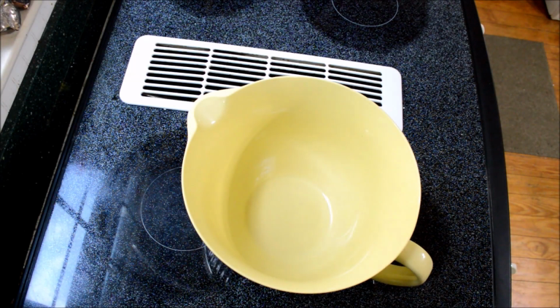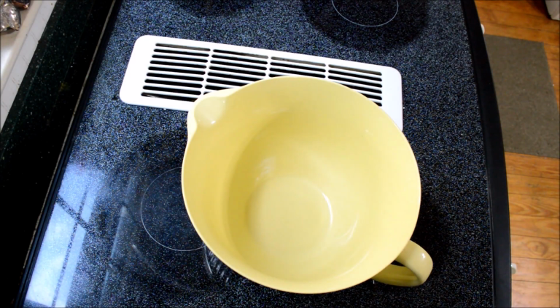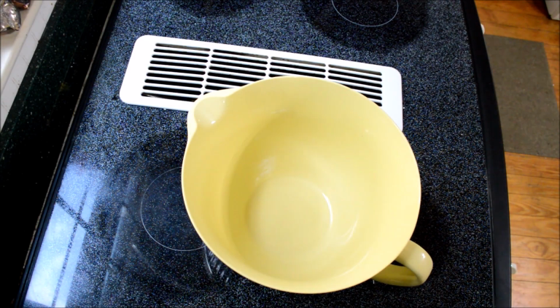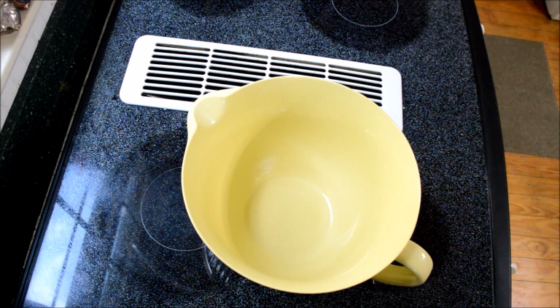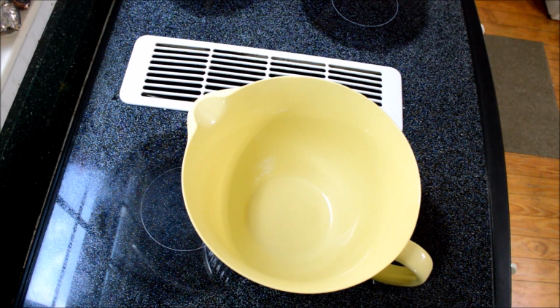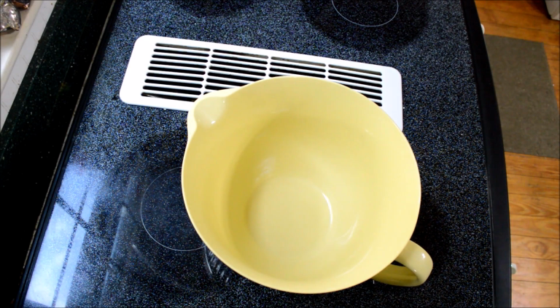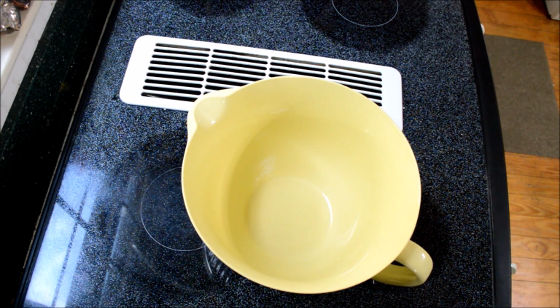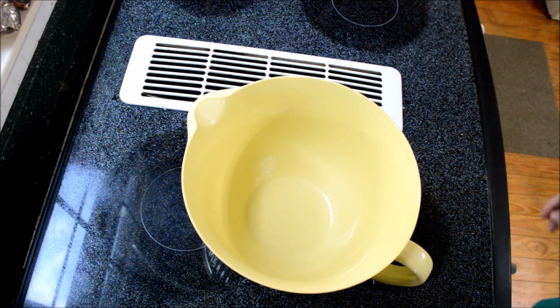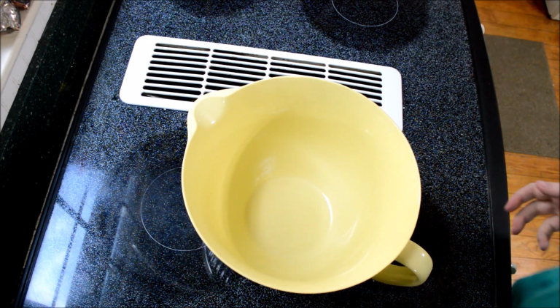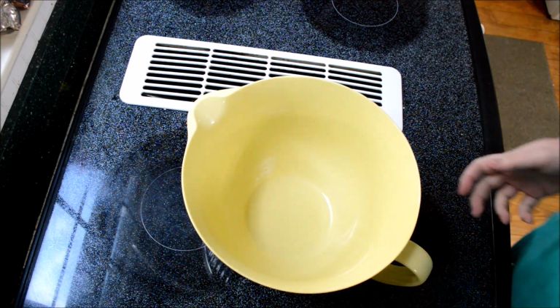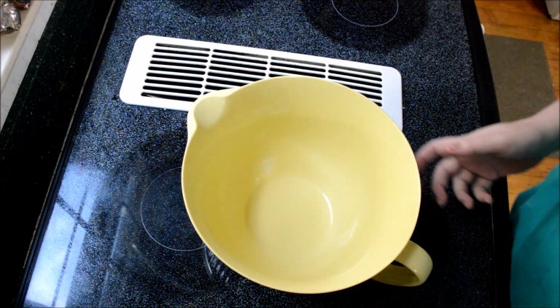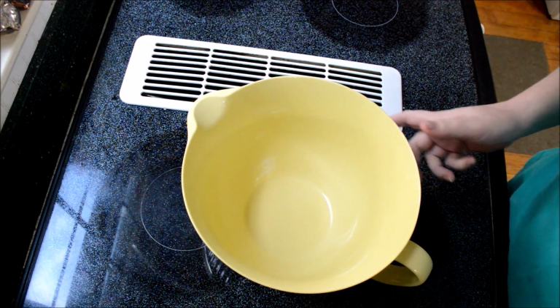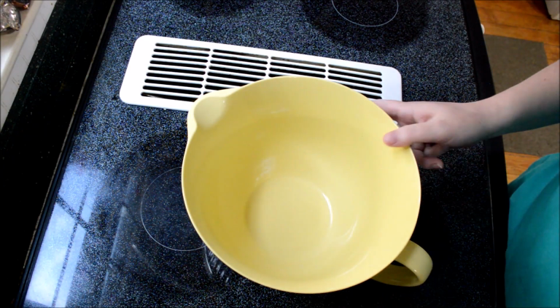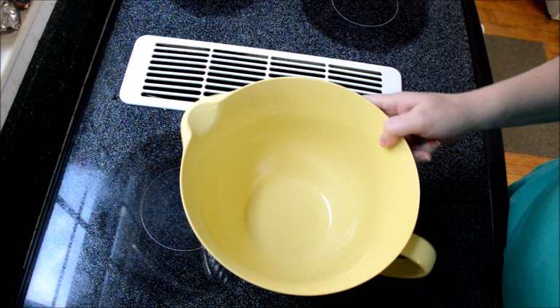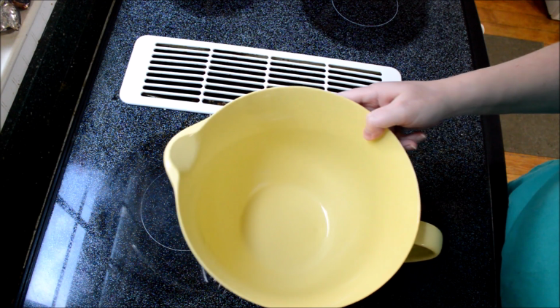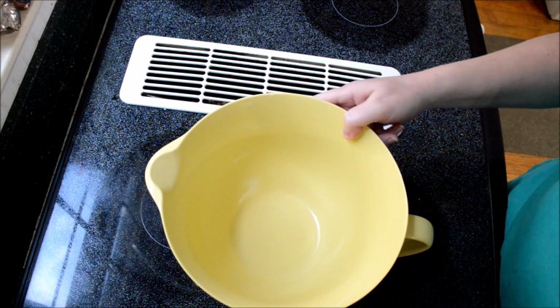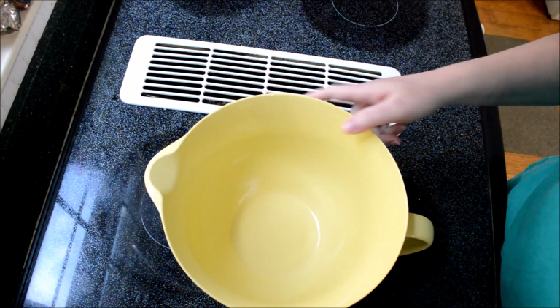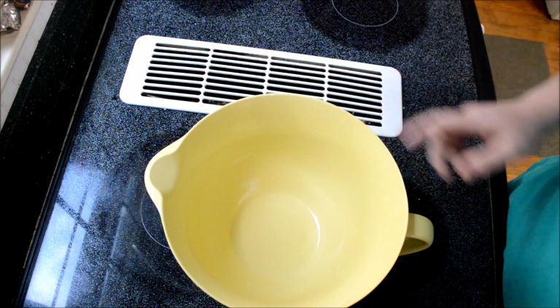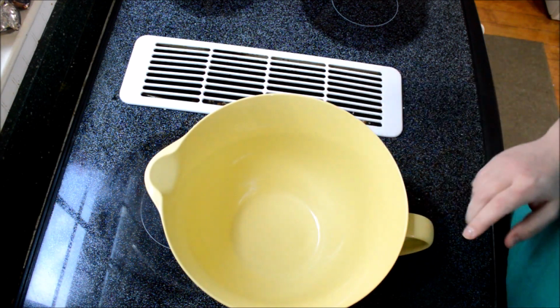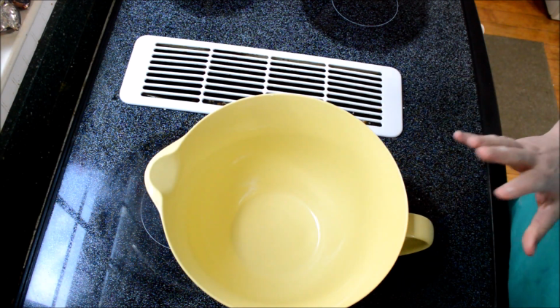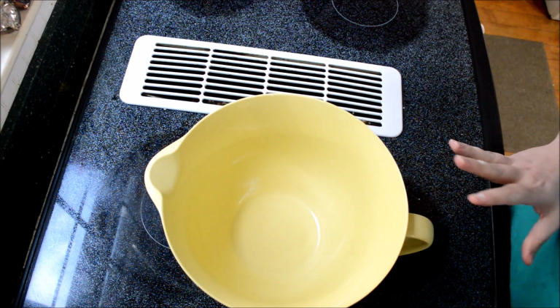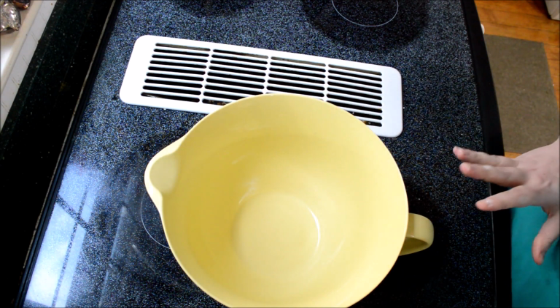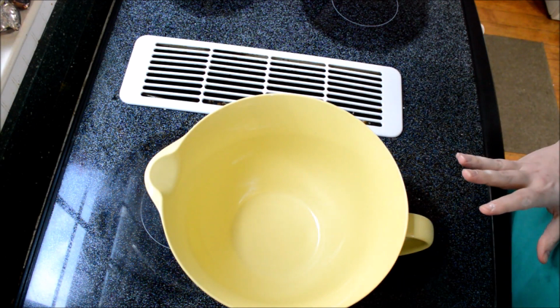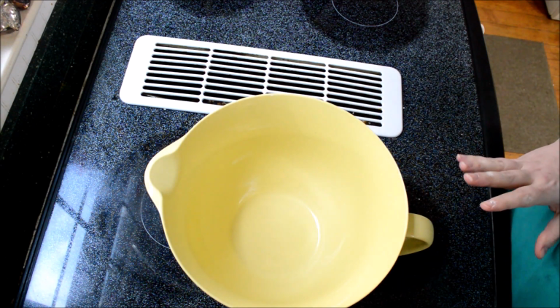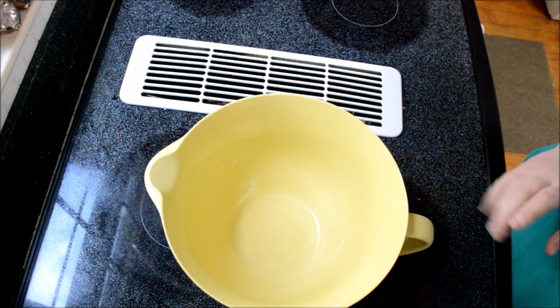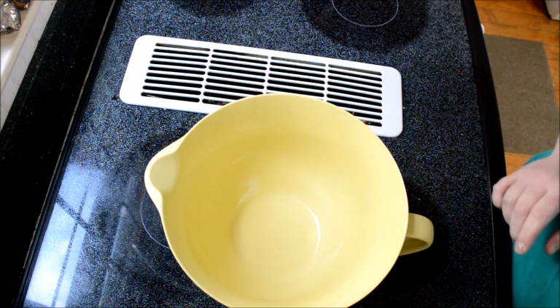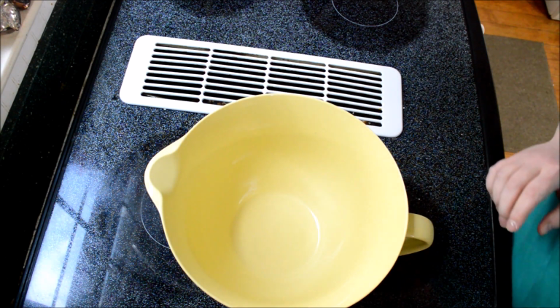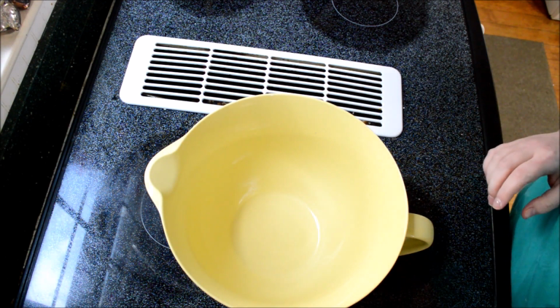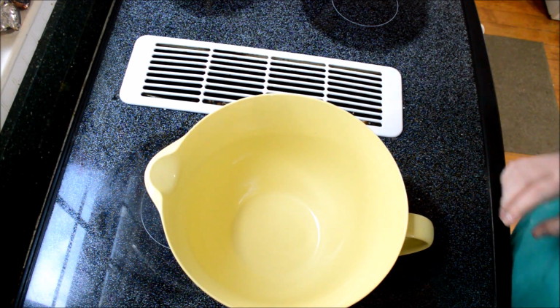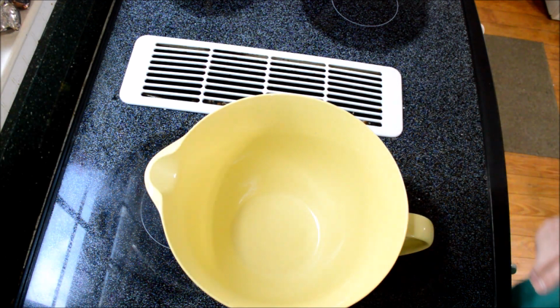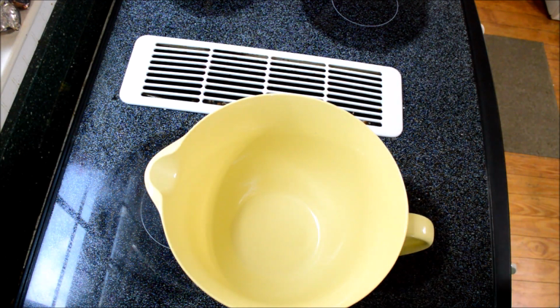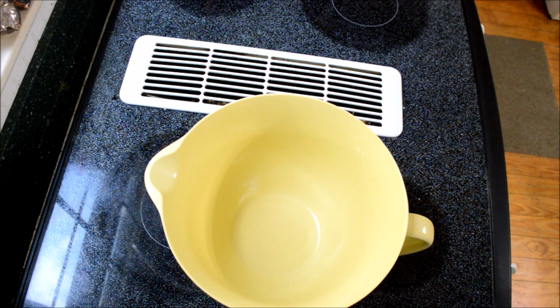Hi YouTube and welcome back to my kitchen. Today I'm just going to be making a very simple recipe — a caramel cream cheese frosting.